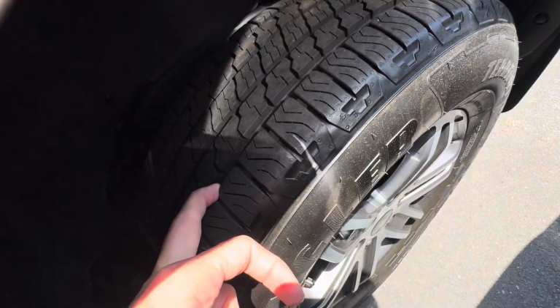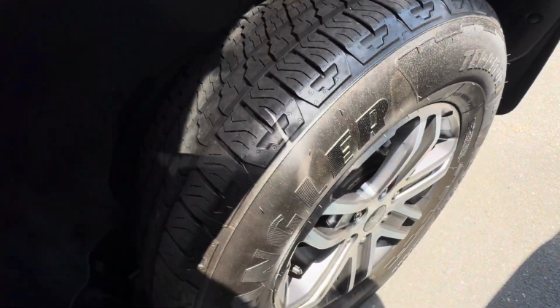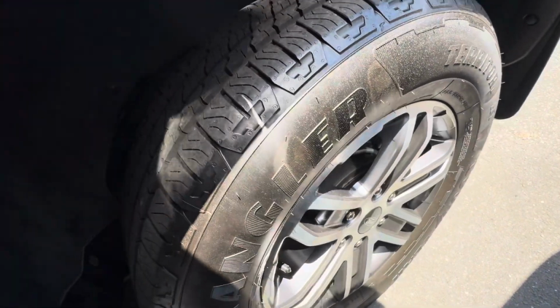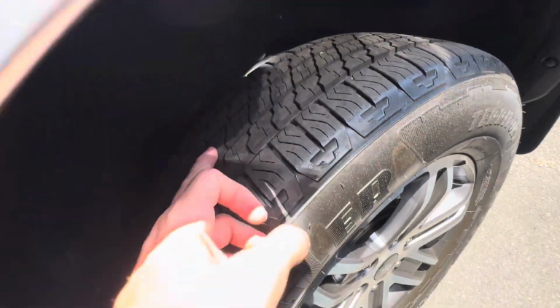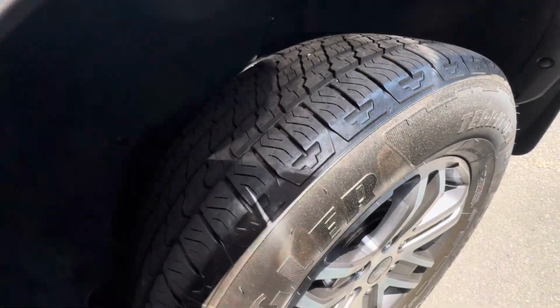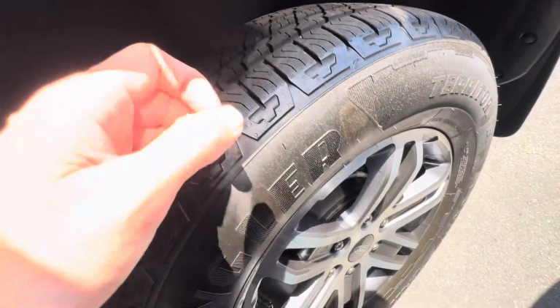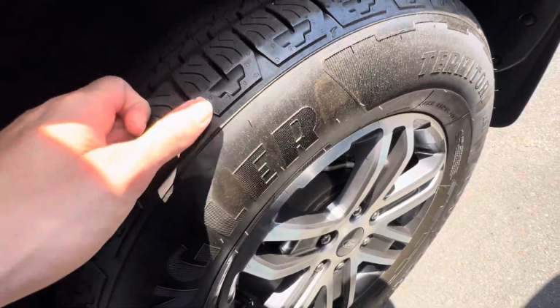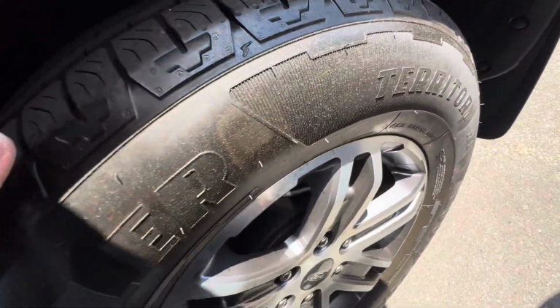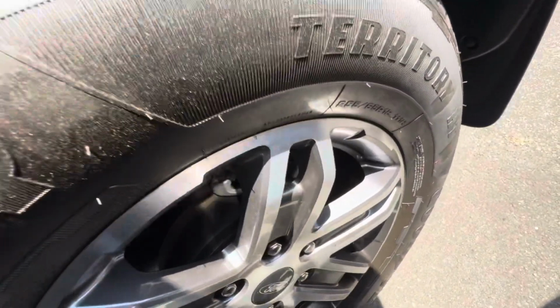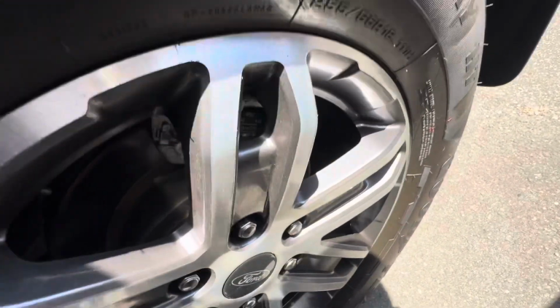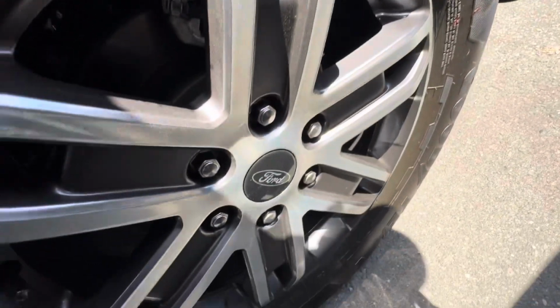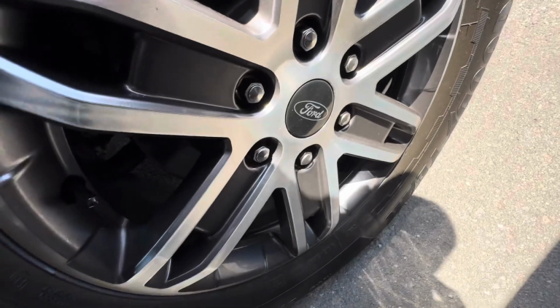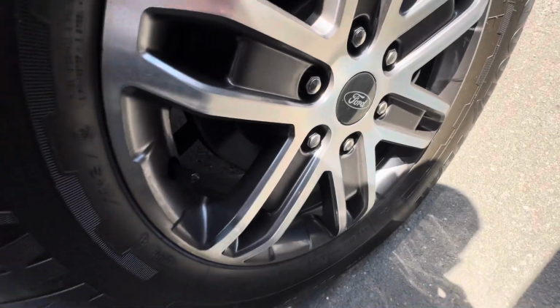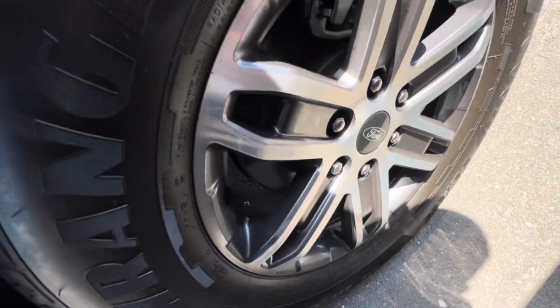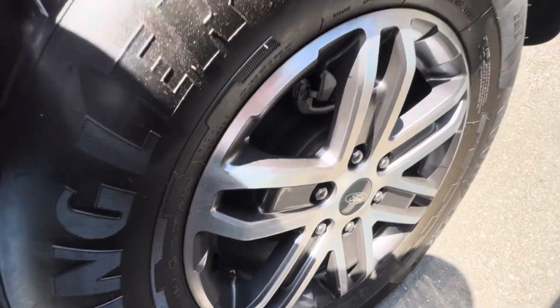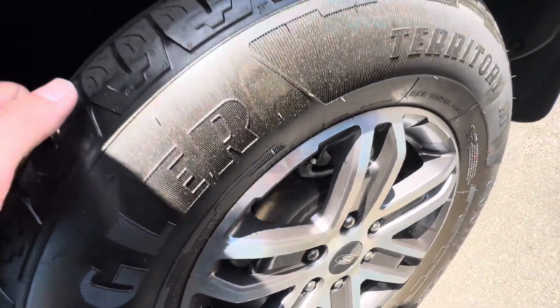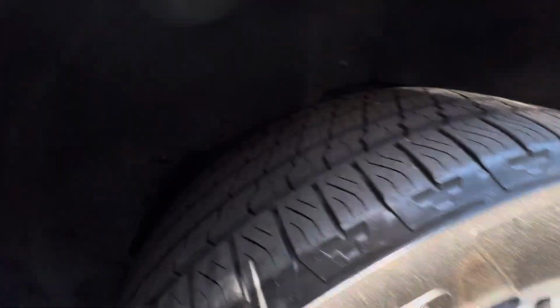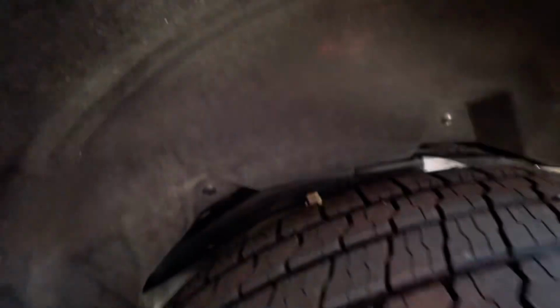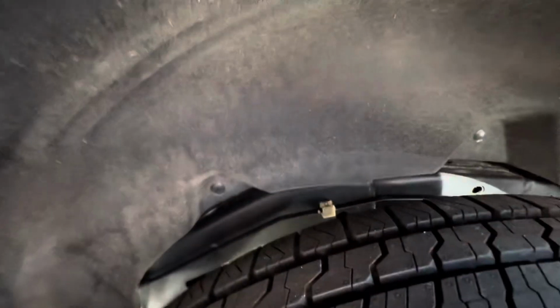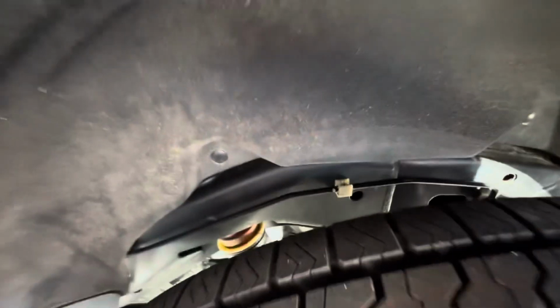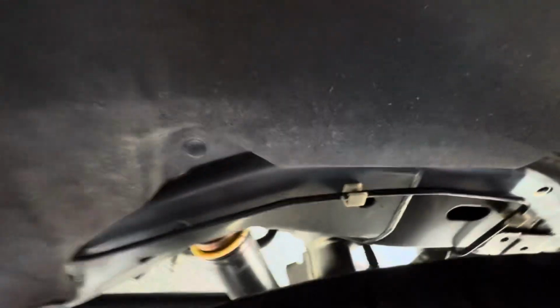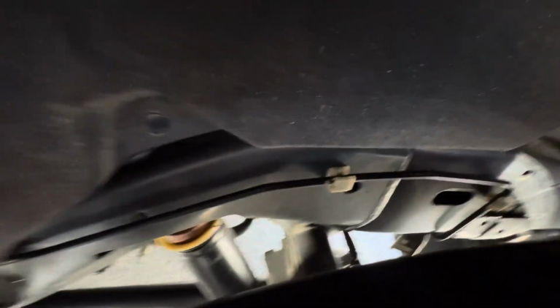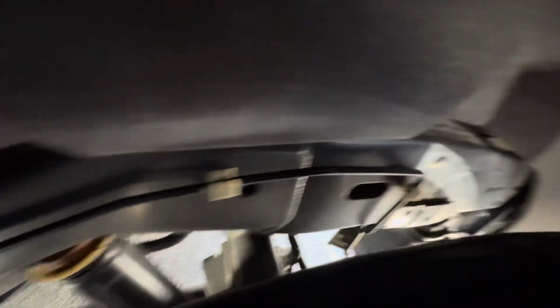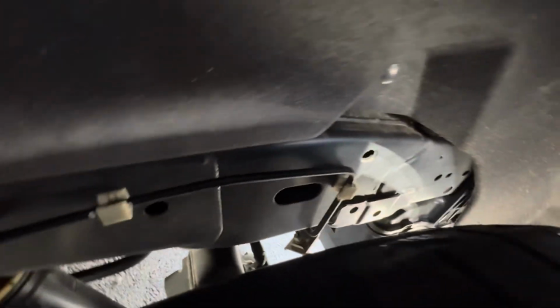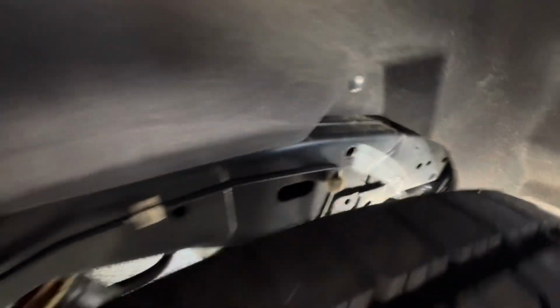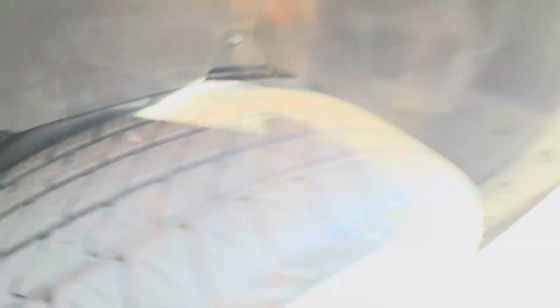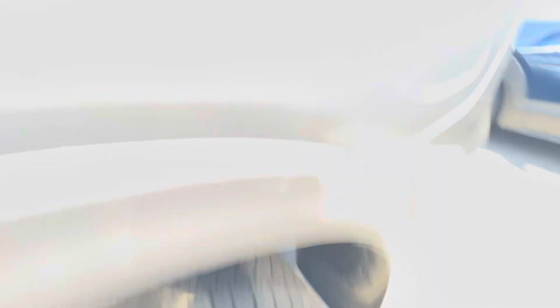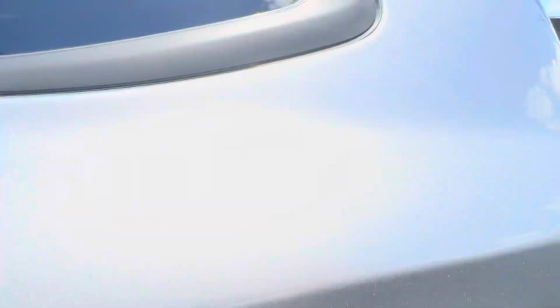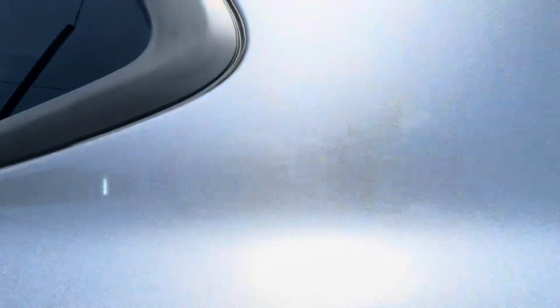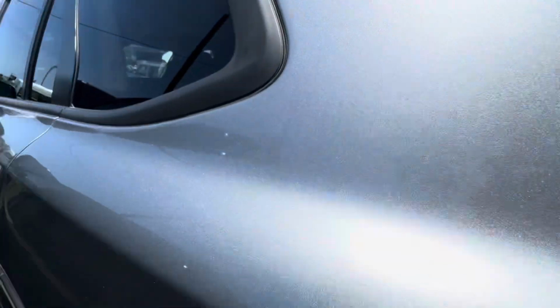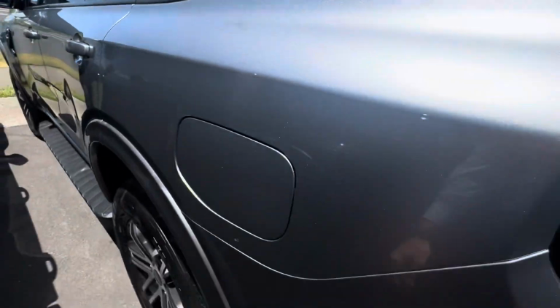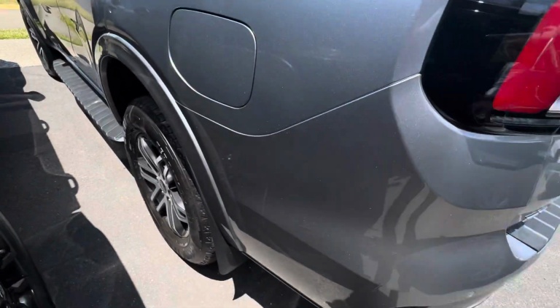Heaps of tread left in the back tyre as well — you can still see the pen markings on there, so it's basically a next-to-new tyre. Same Goodyear tyre, no gutter rash or anything. And again, to give you the best idea with a camera of the underbody, it's all really, really clean.